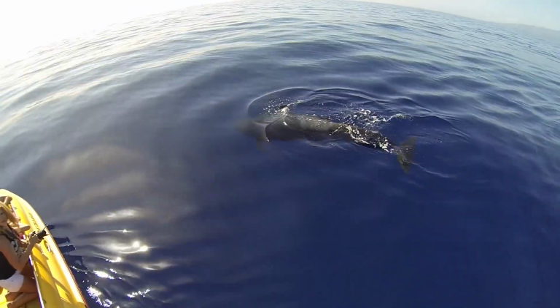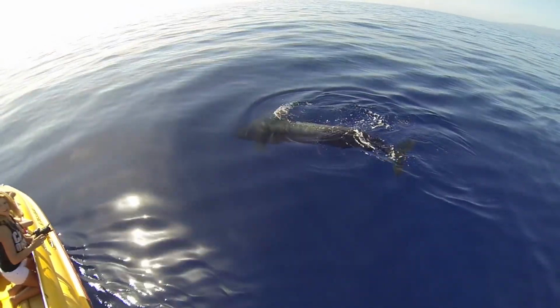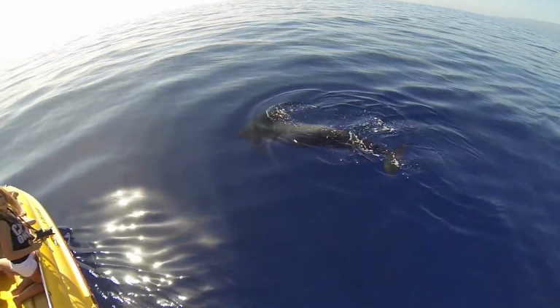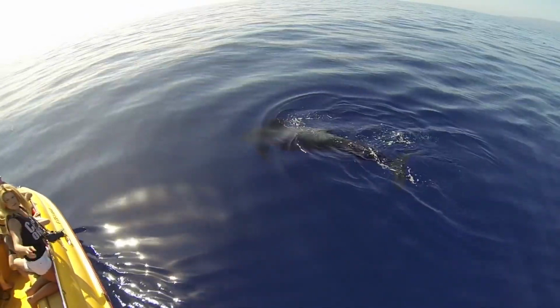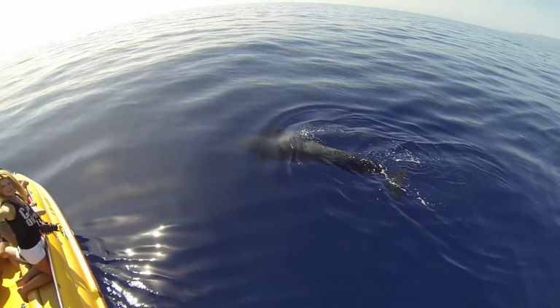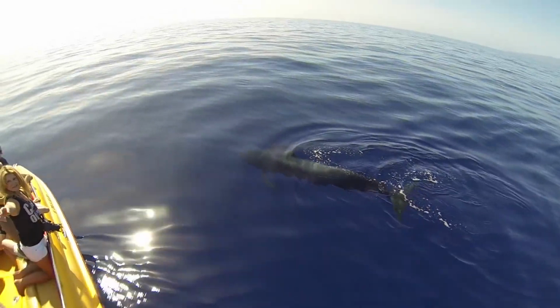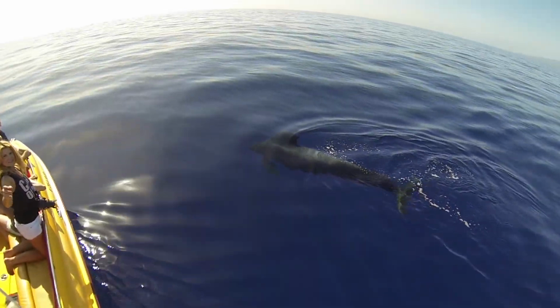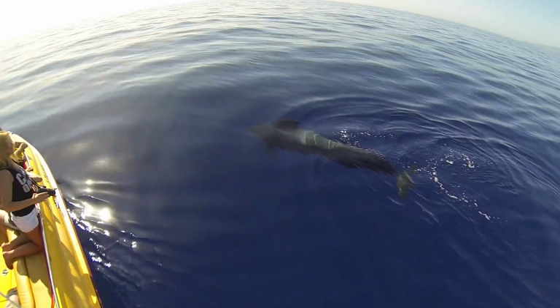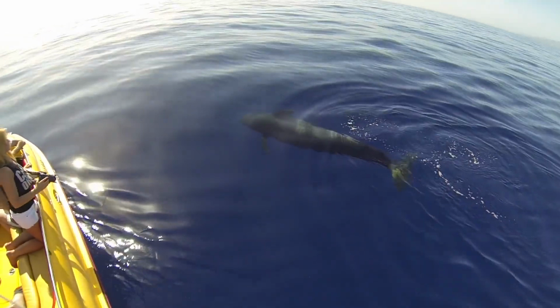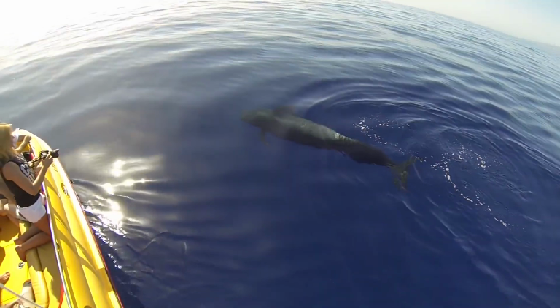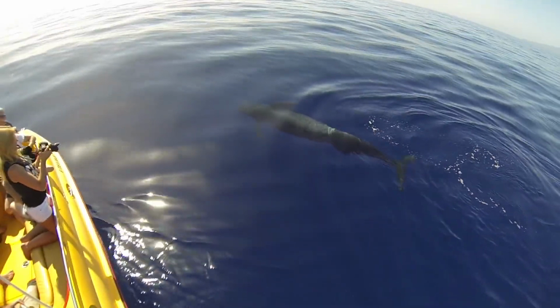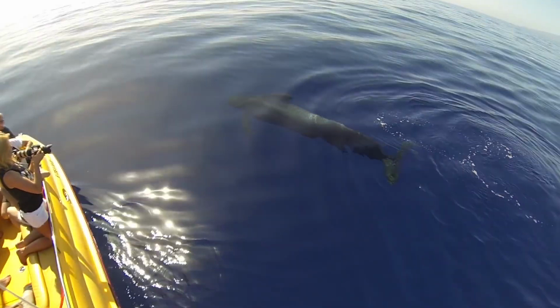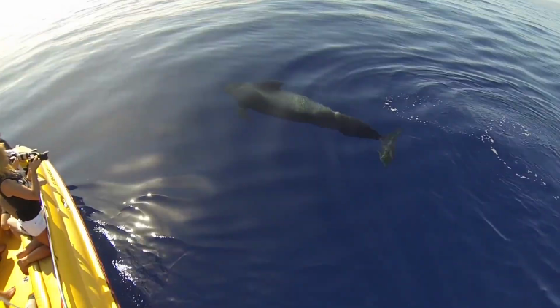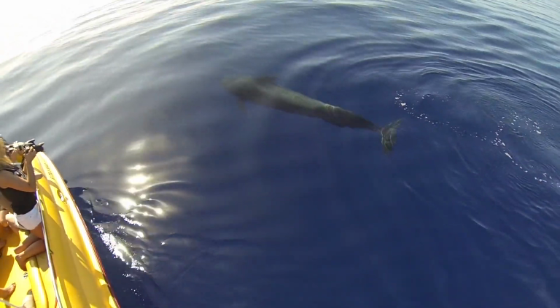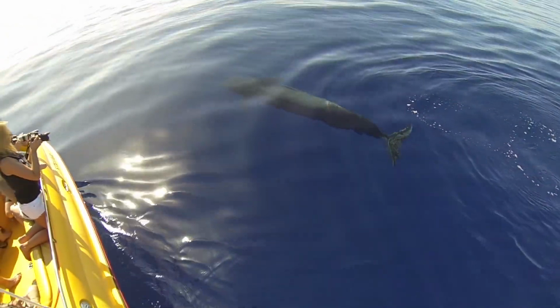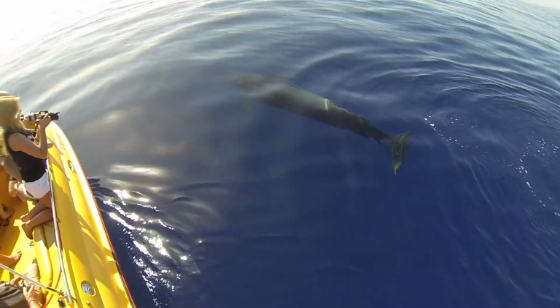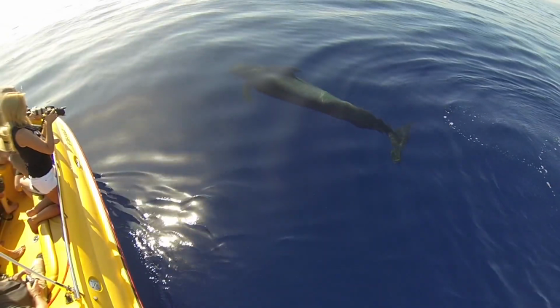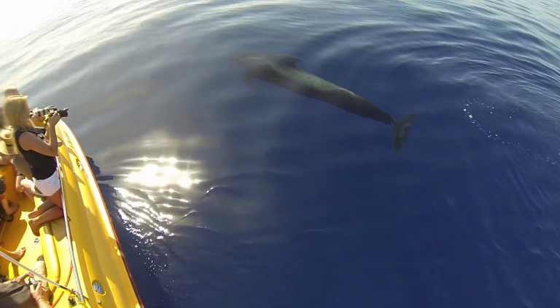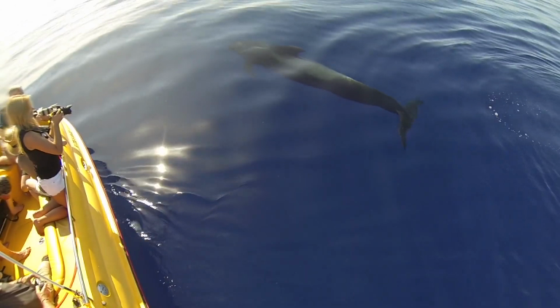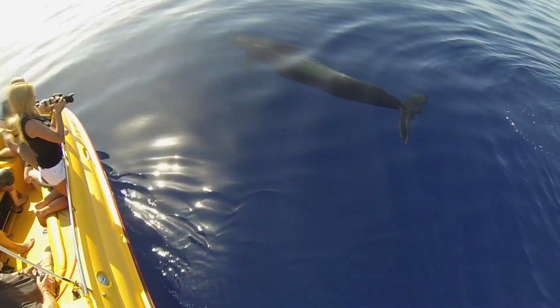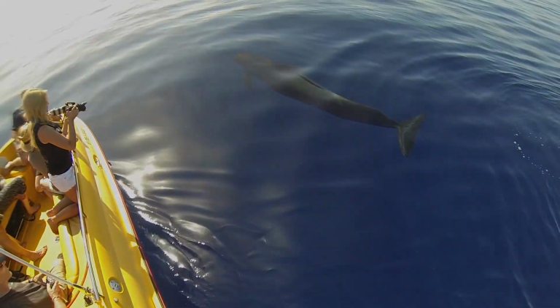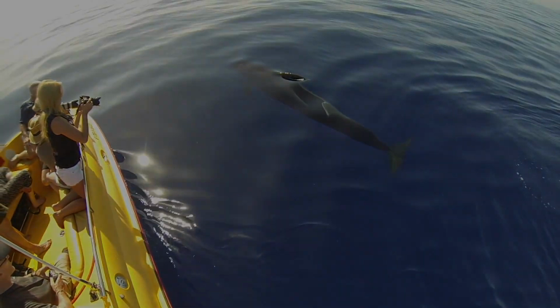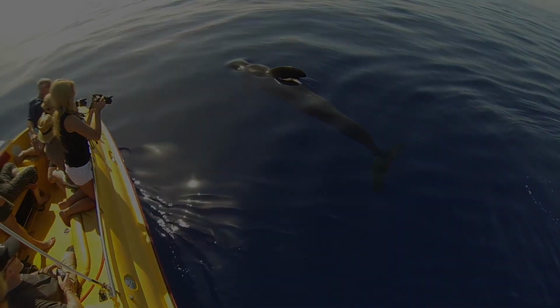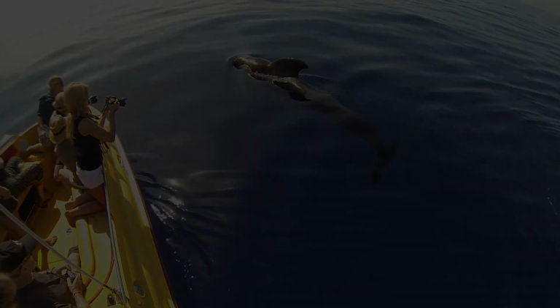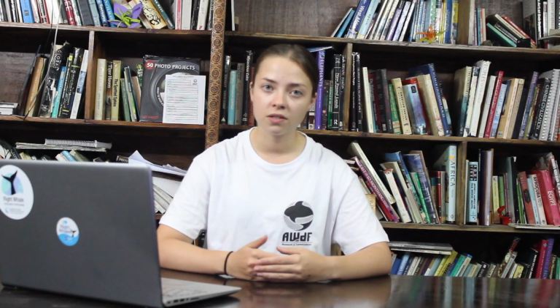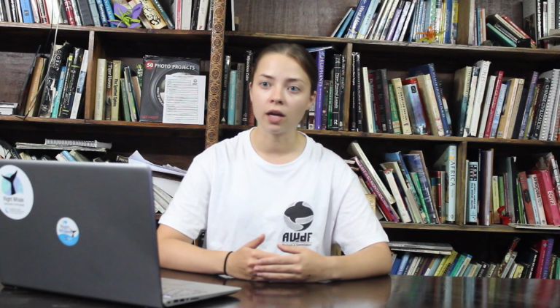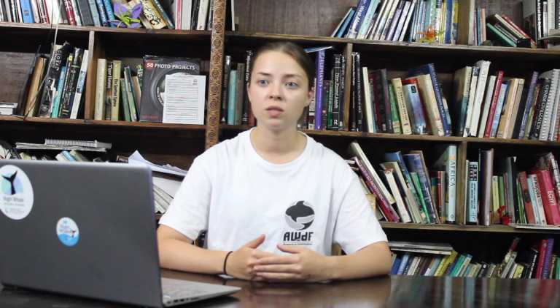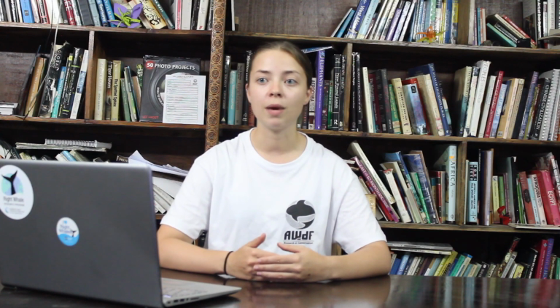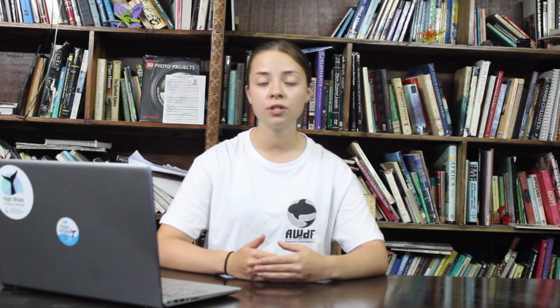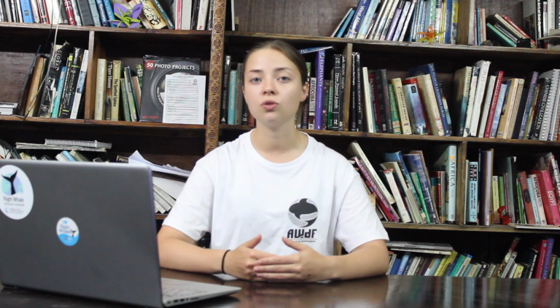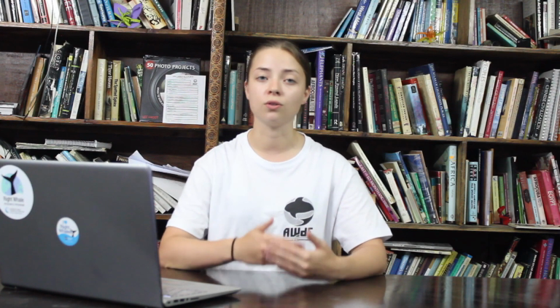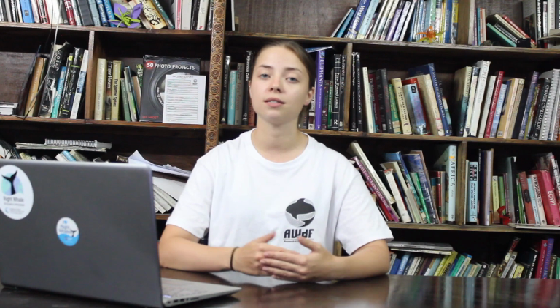After we've lowered the hydrophone into the water to record any vocalizations, we also take note of any behavioral data. We want to record what the animal is doing at the surface so that we can correspond behaviors to the acoustics.